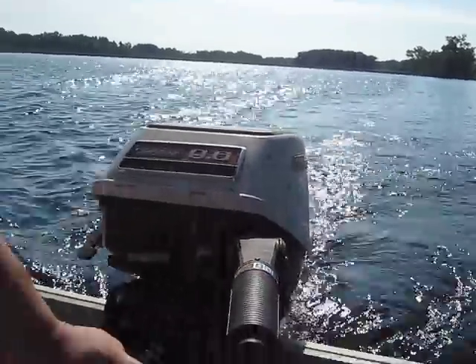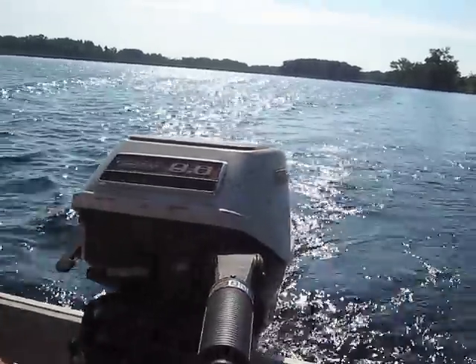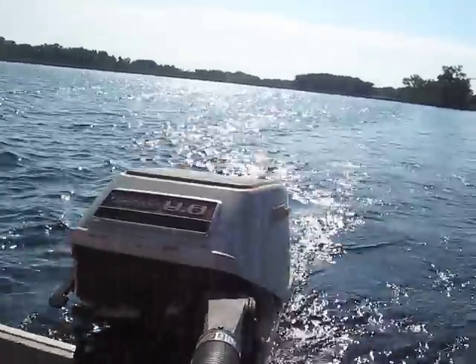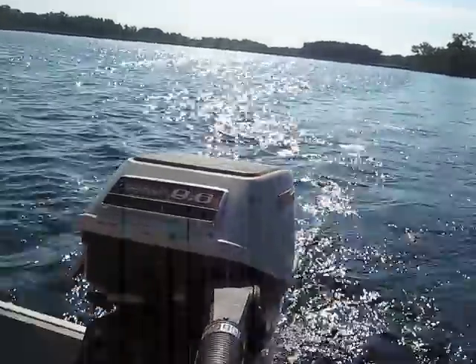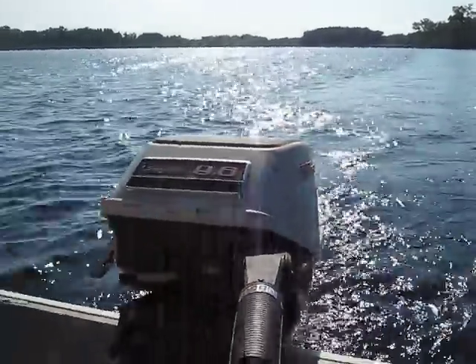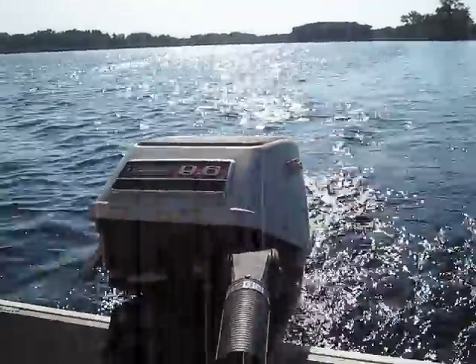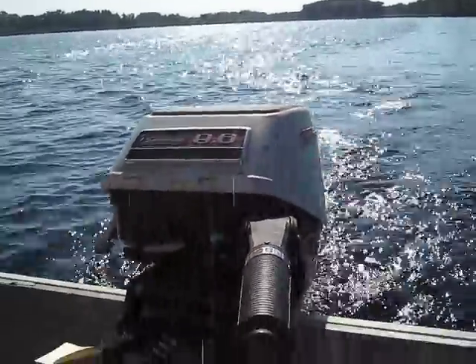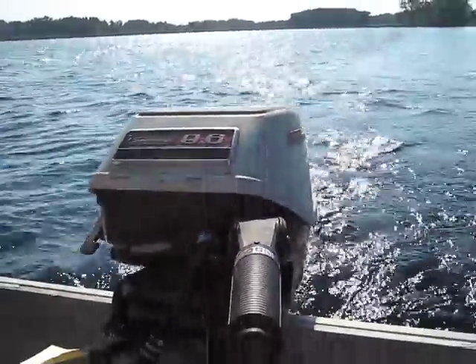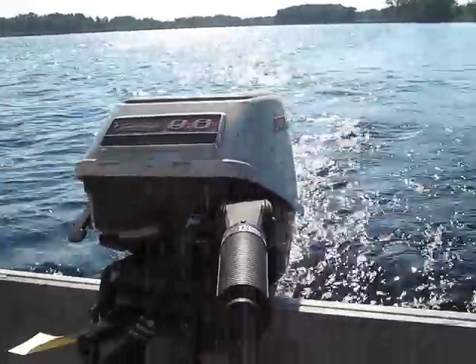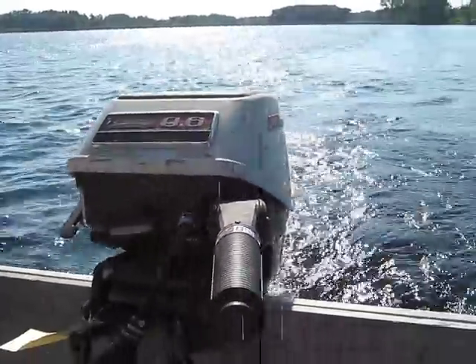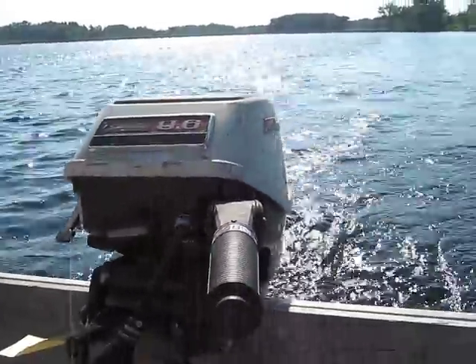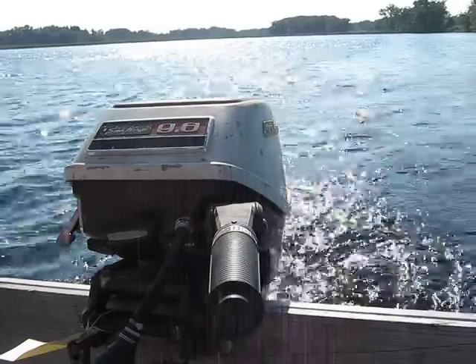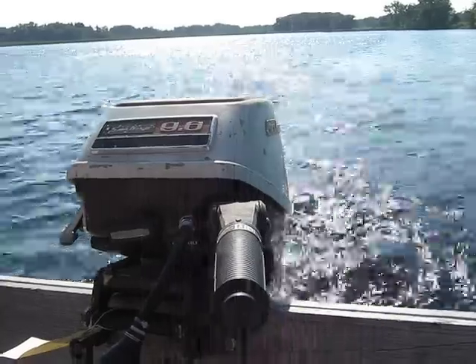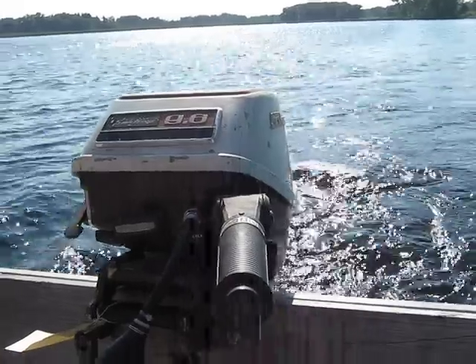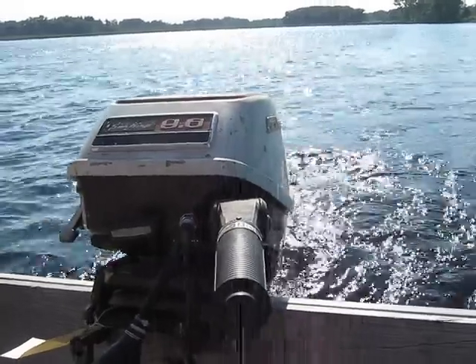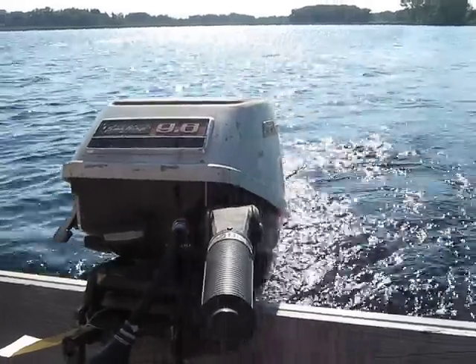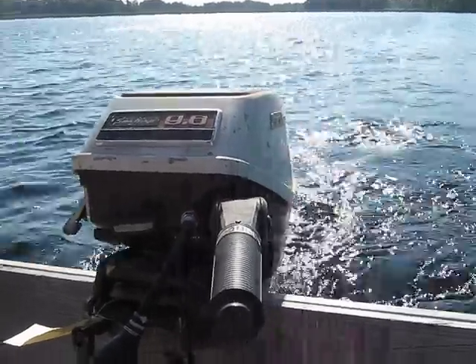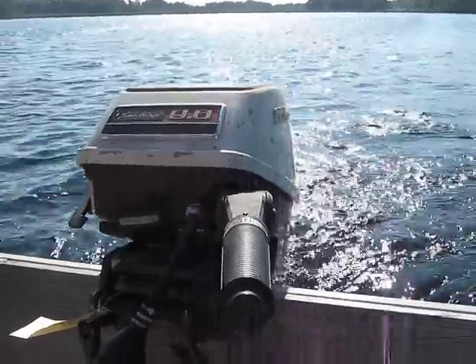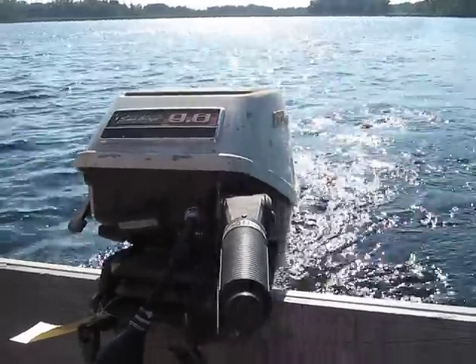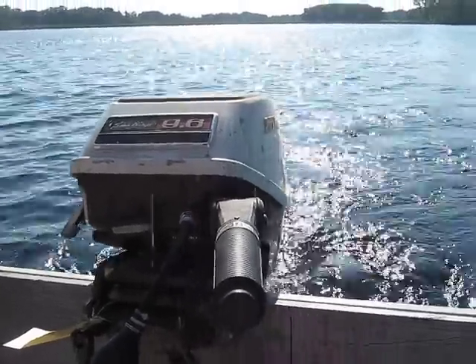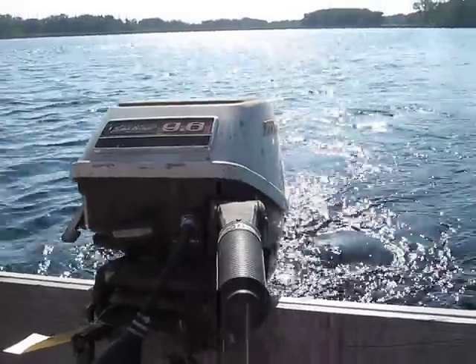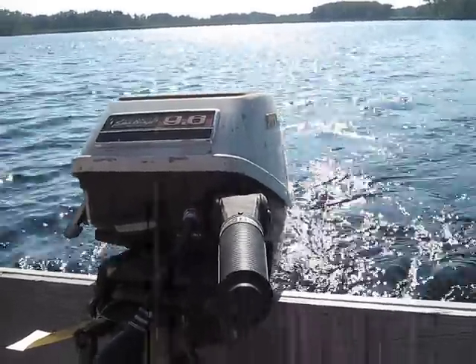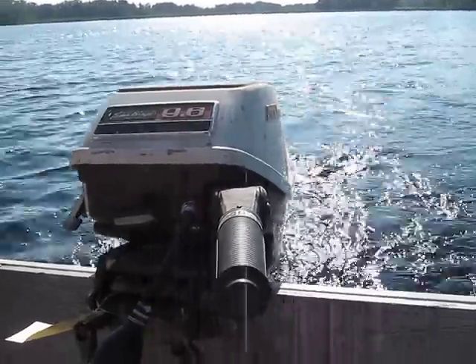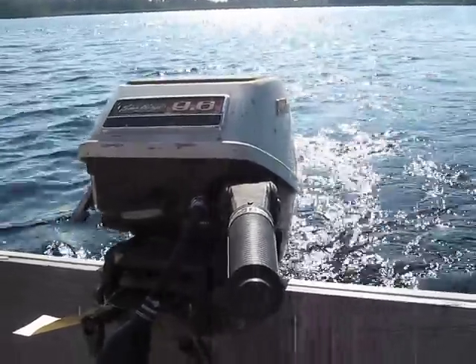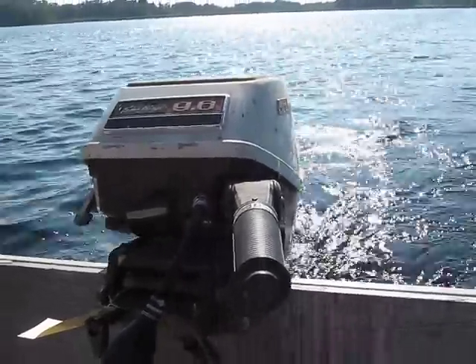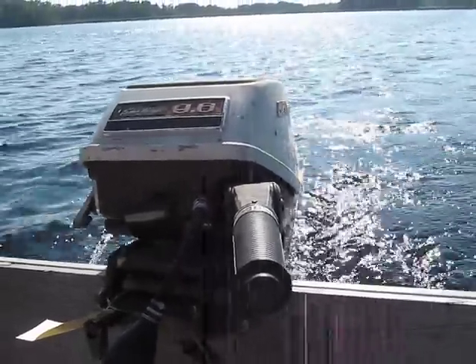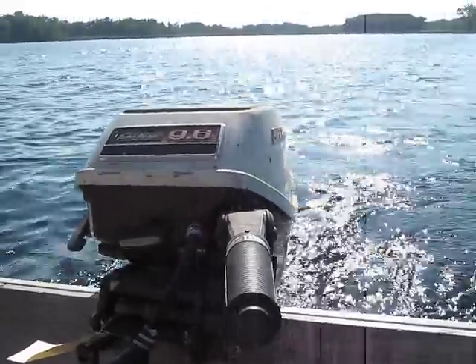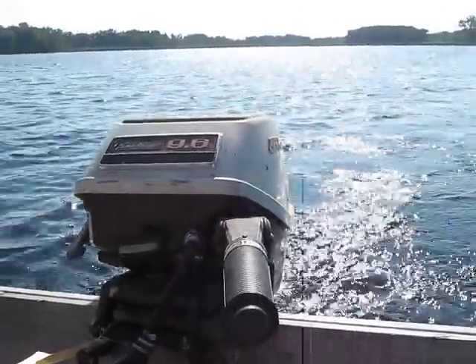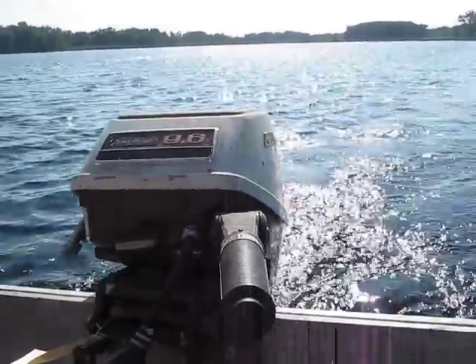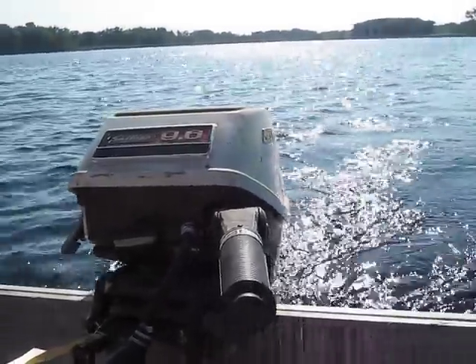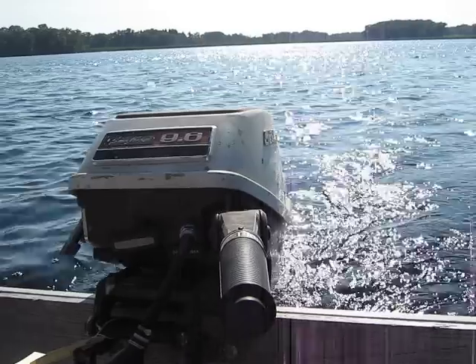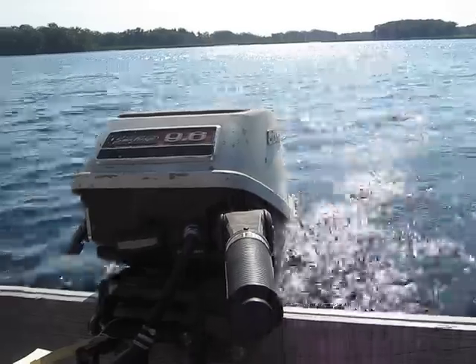Really nice idle quality on these motors. It took about half a dozen pulls to get it going, but that's not too bad for two years sitting.